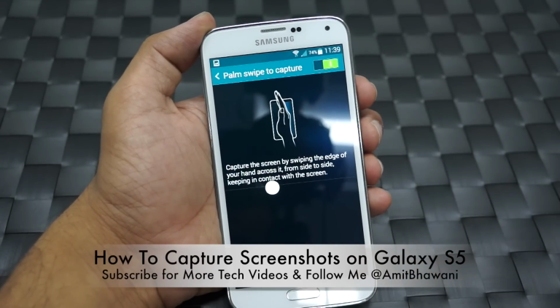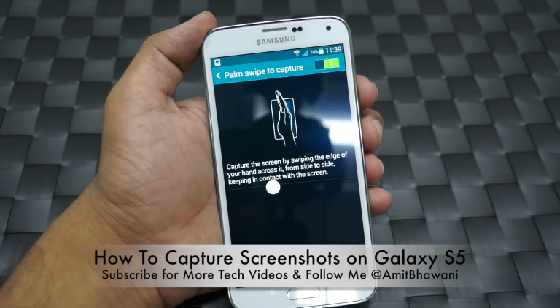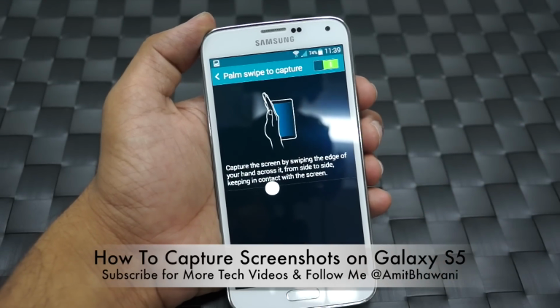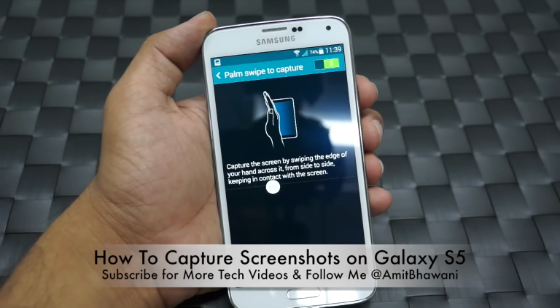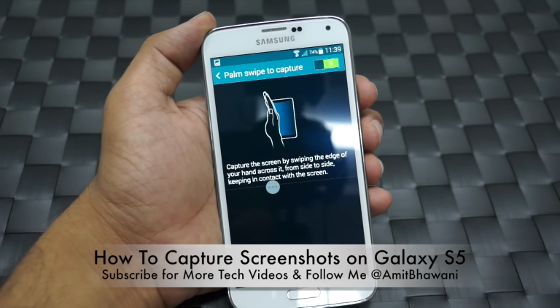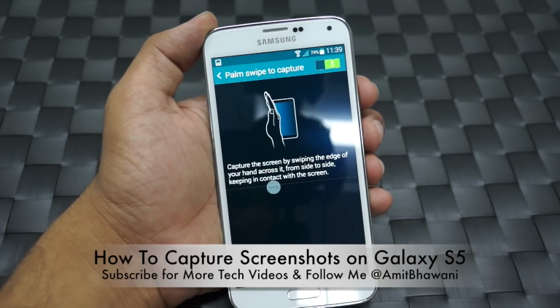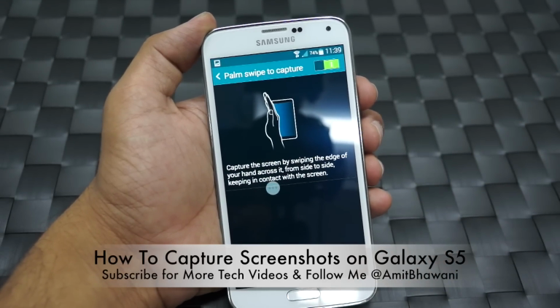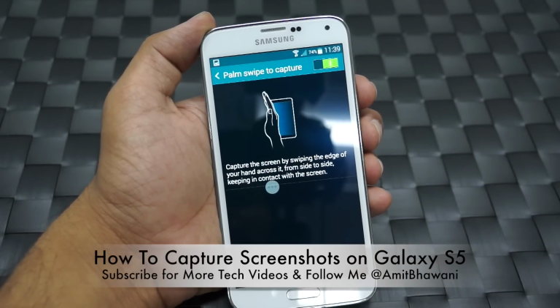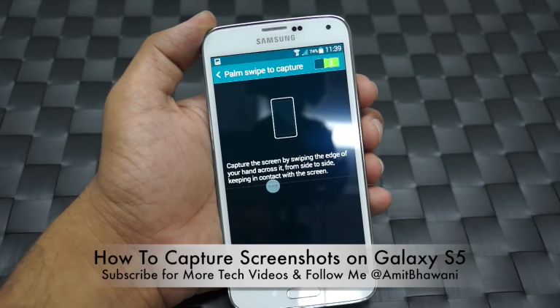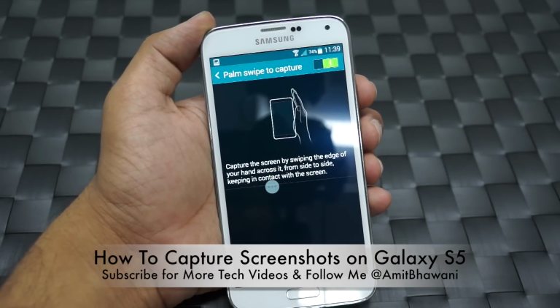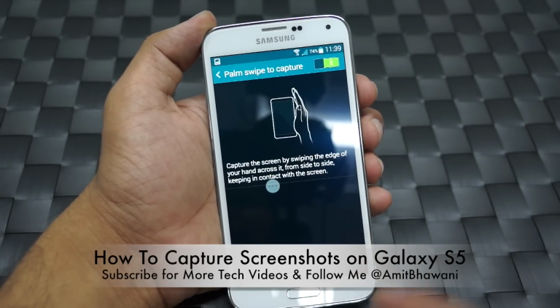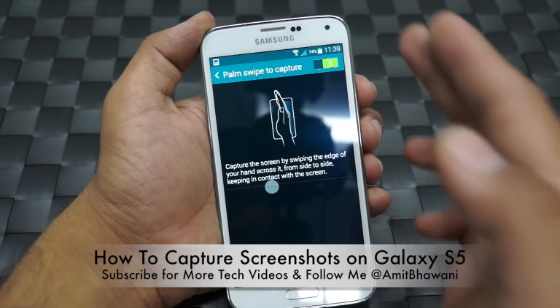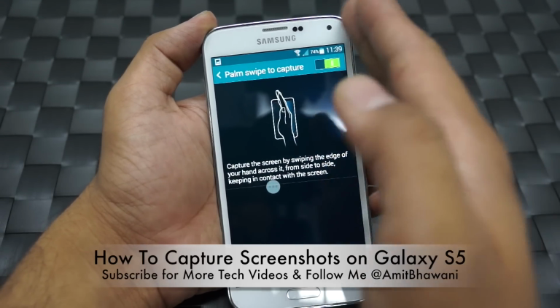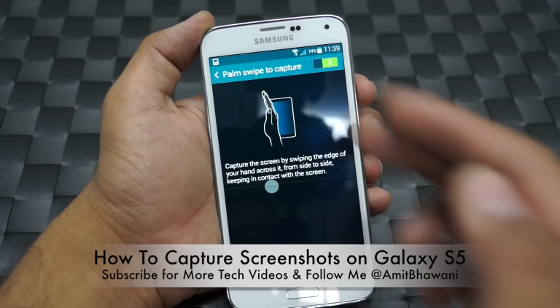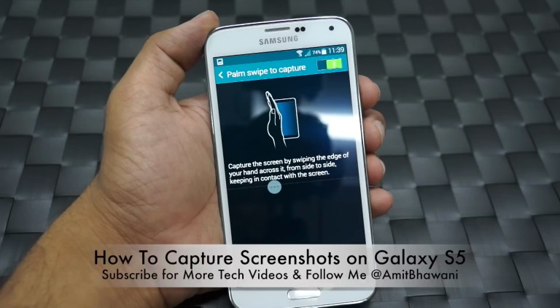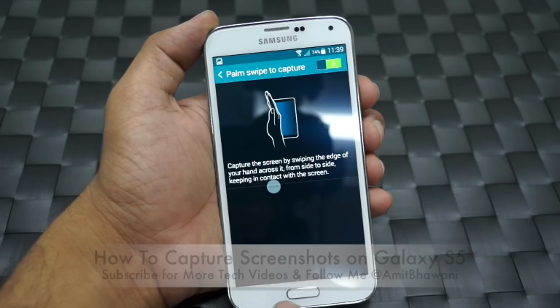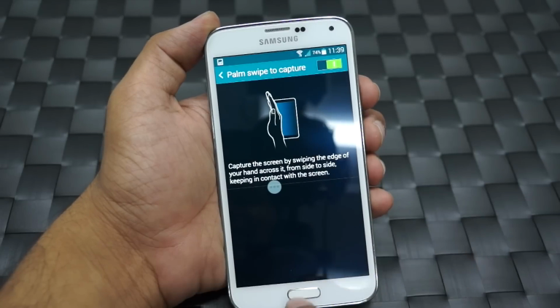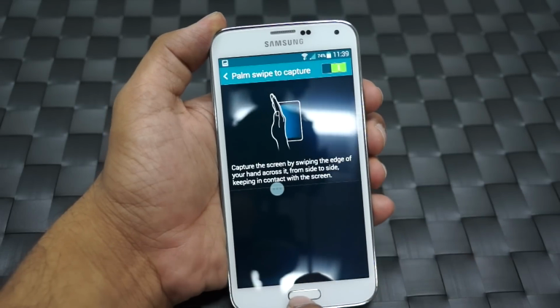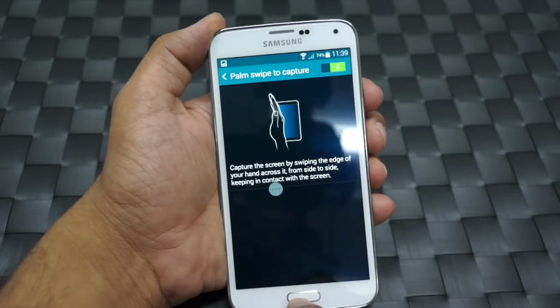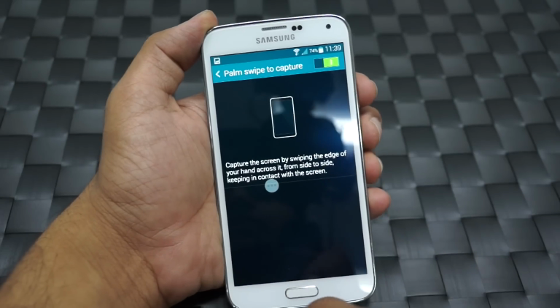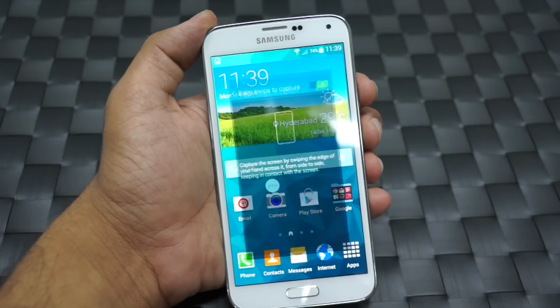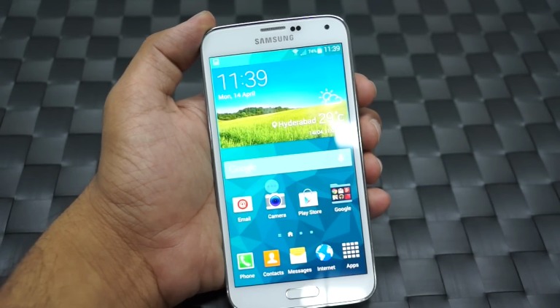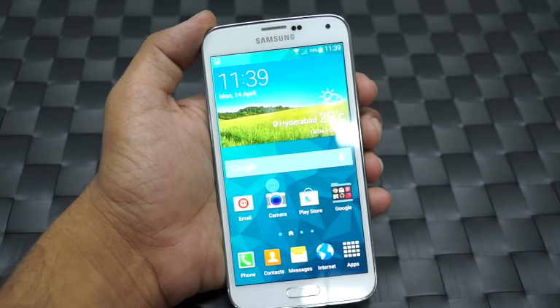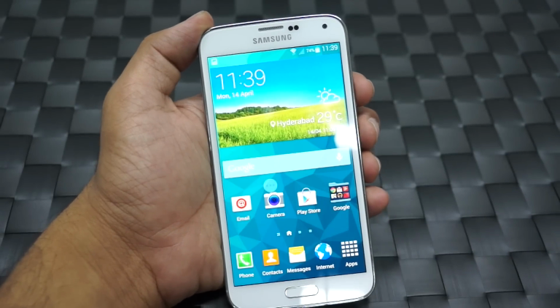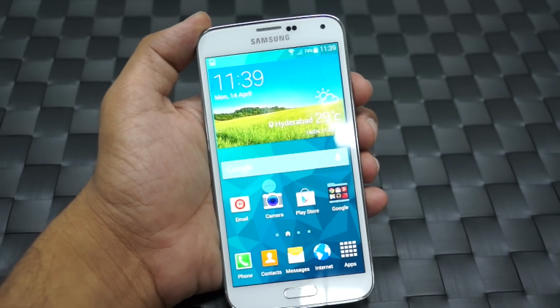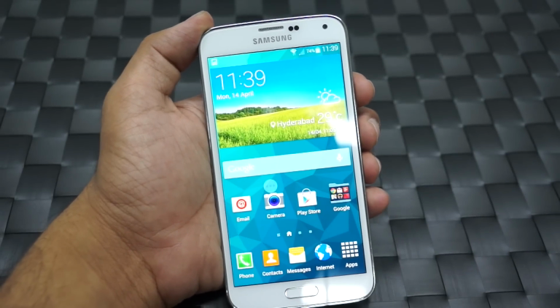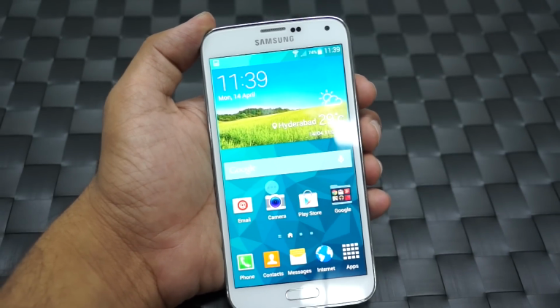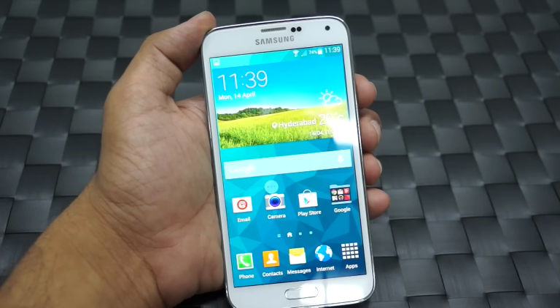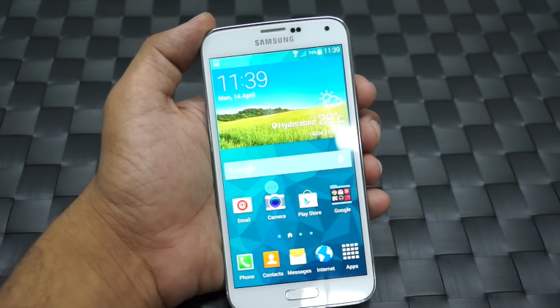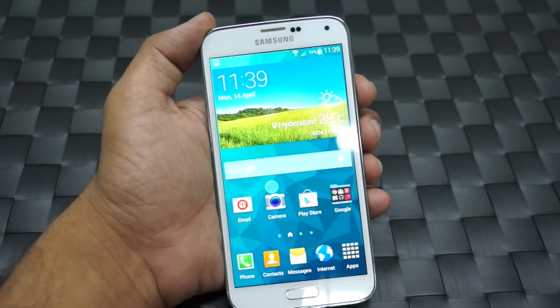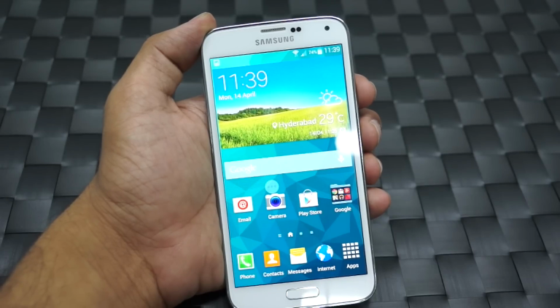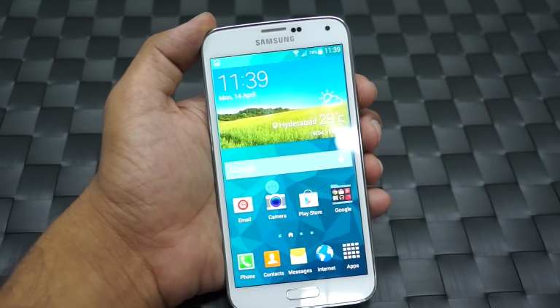Following this, as you can see, the moment you swipe your hand from edge to edge, a screen capture would be done. So these are two simple ways on how to capture a screenshot on your Samsung Galaxy S5.